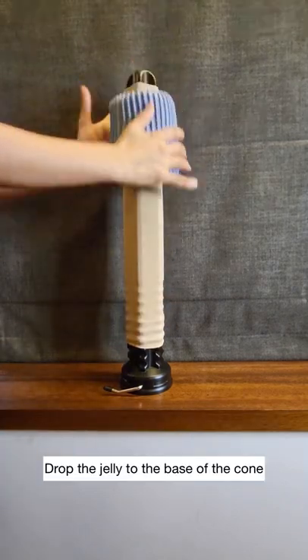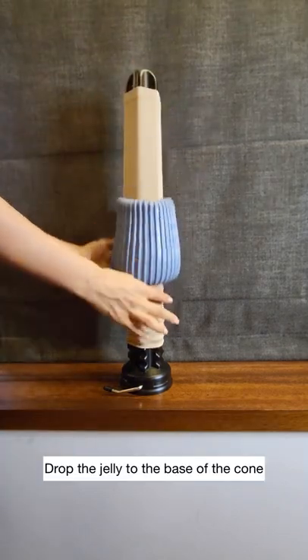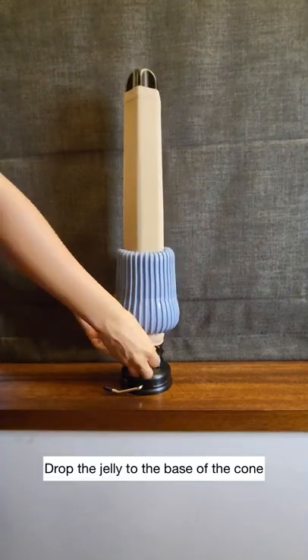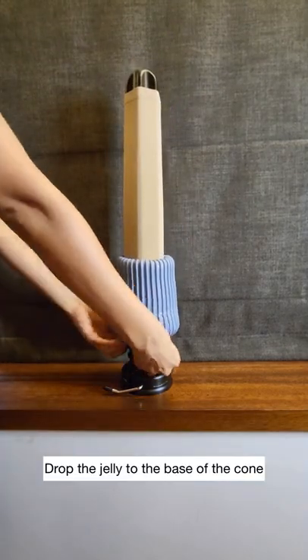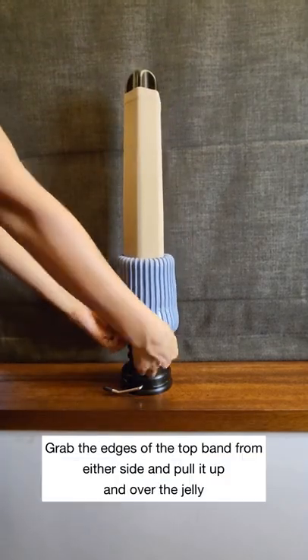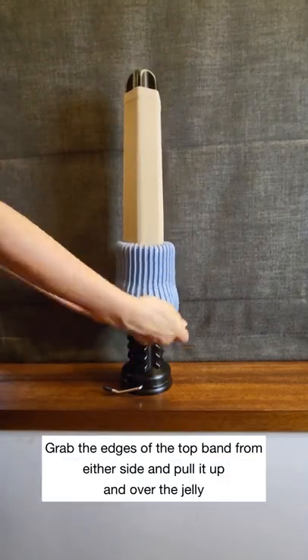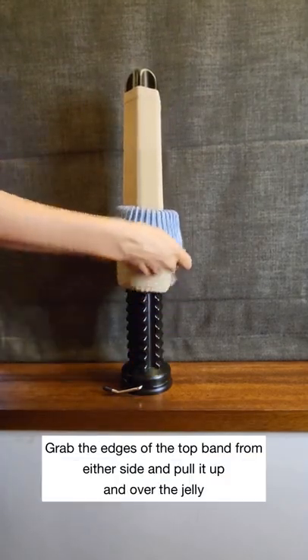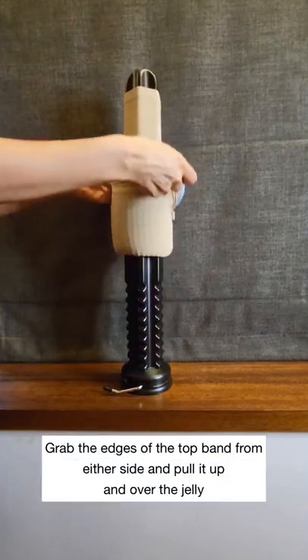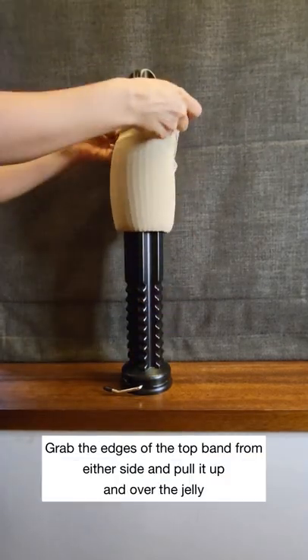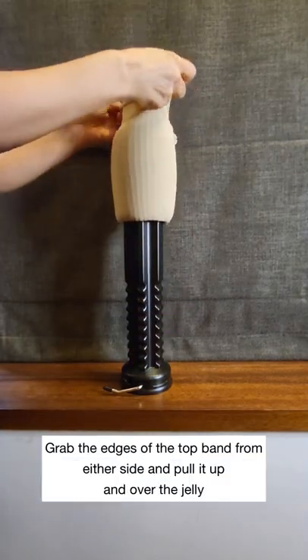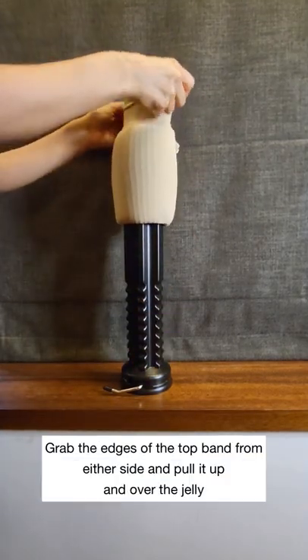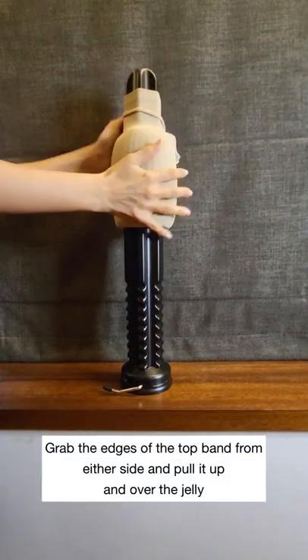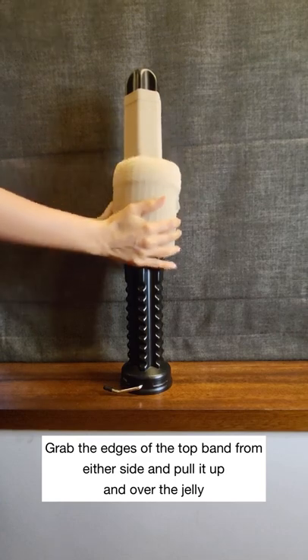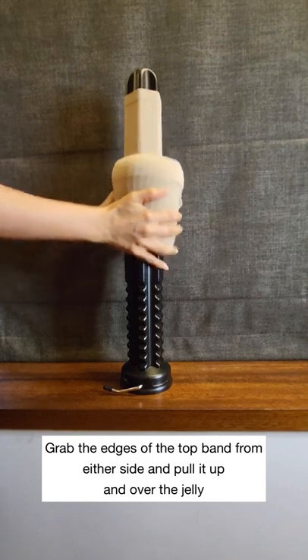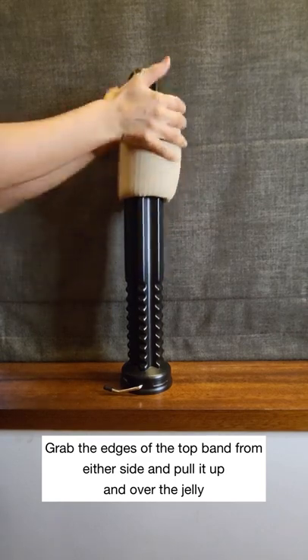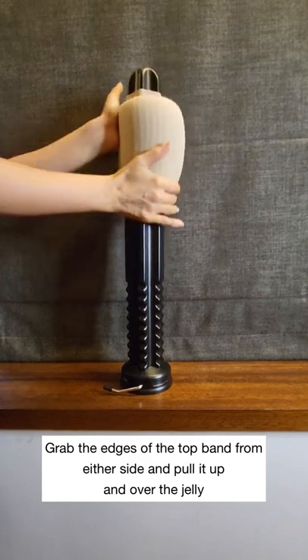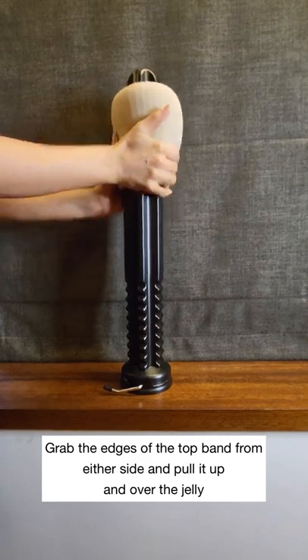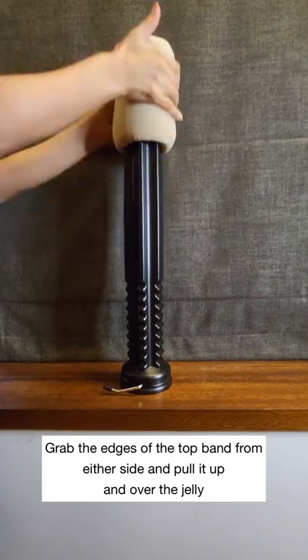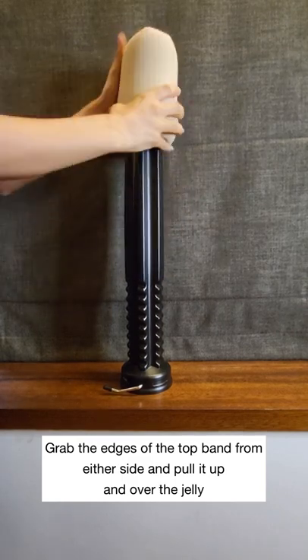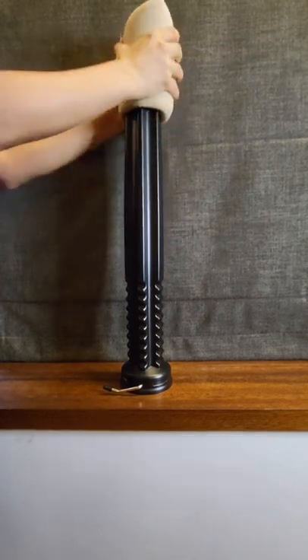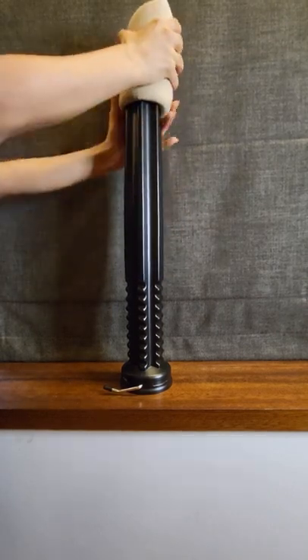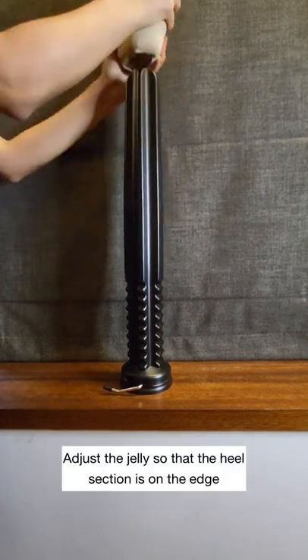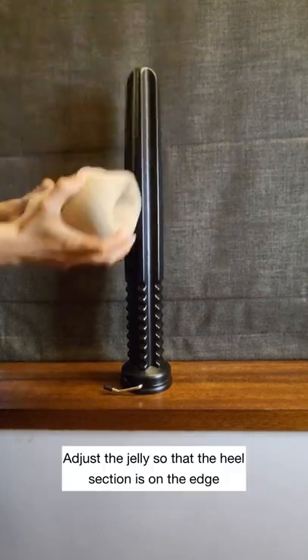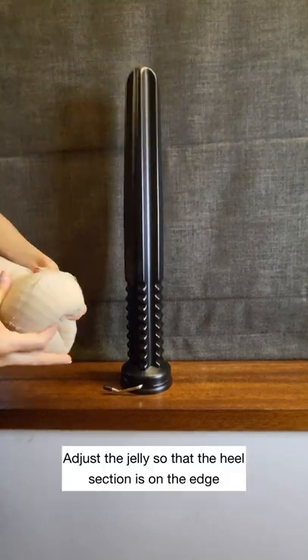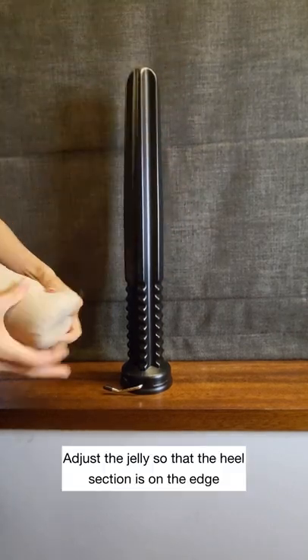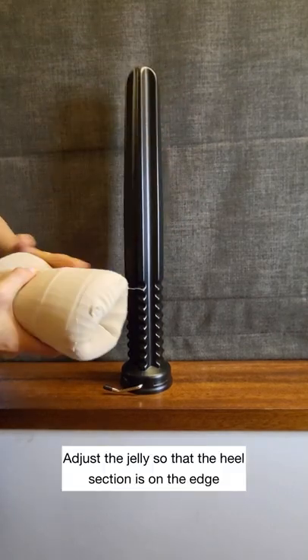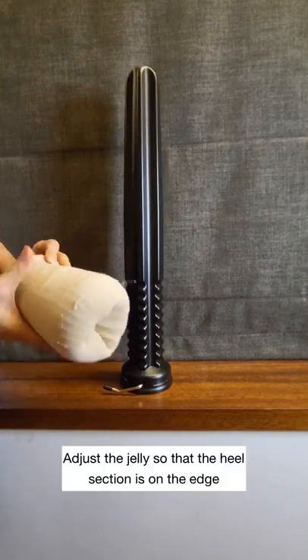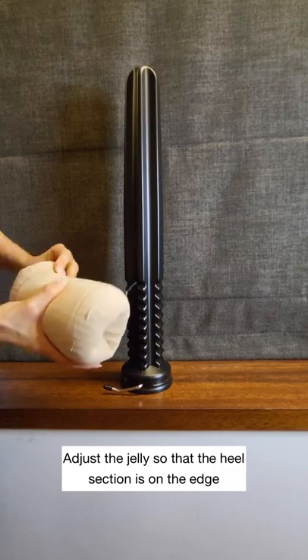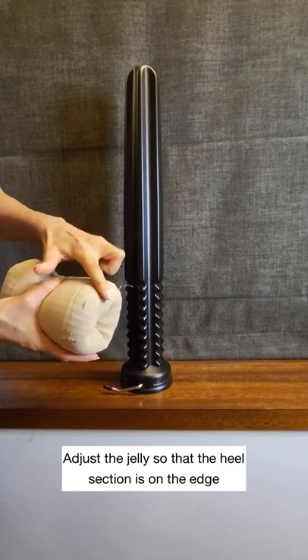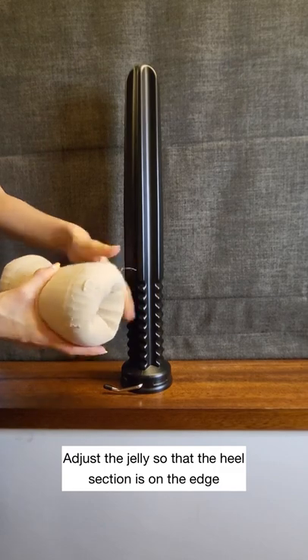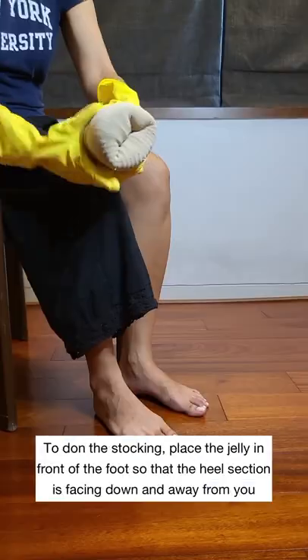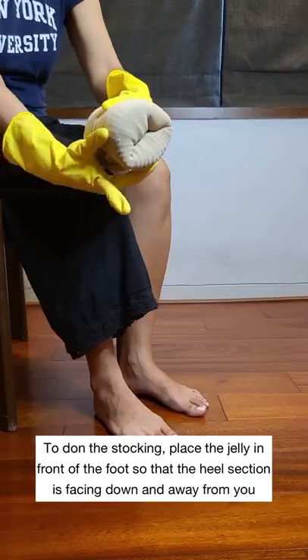Drop the jelly to the base of the cone. Grab the edges of the top band from either side and pull it up and over the jelly. Adjust the jelly so that the heel section is on the edge.